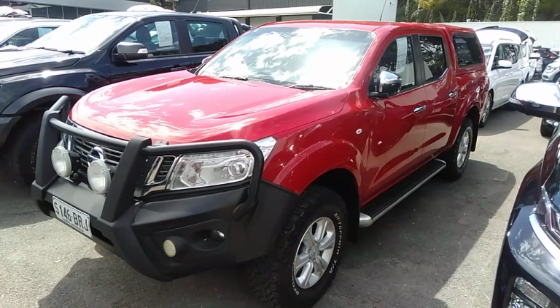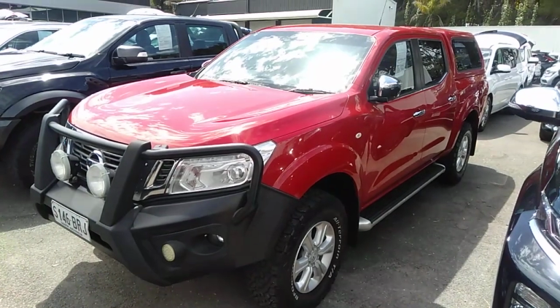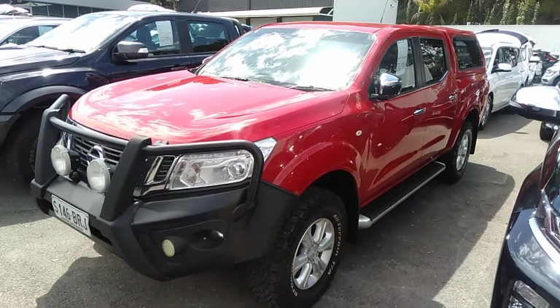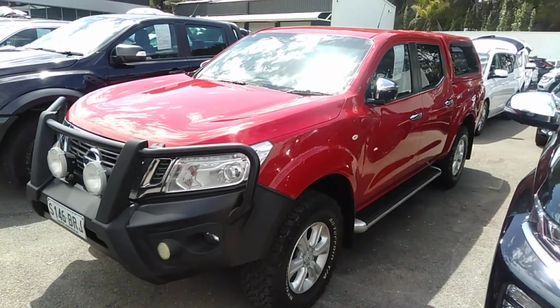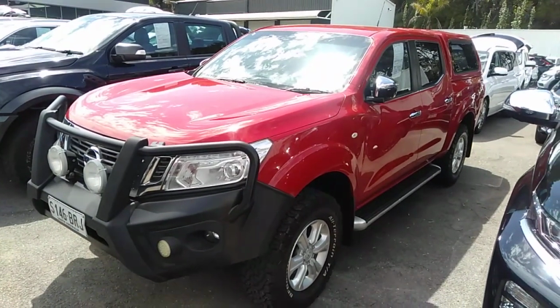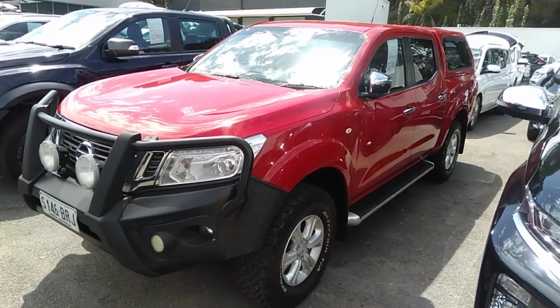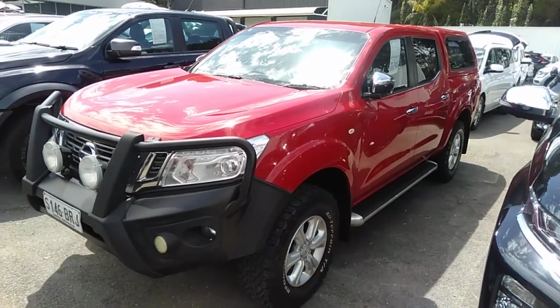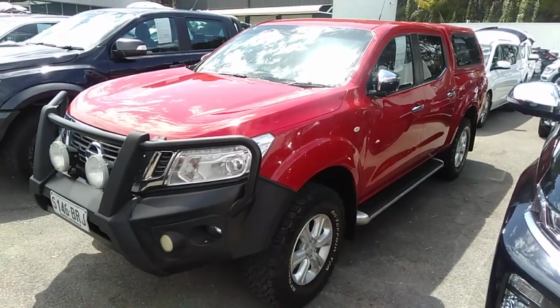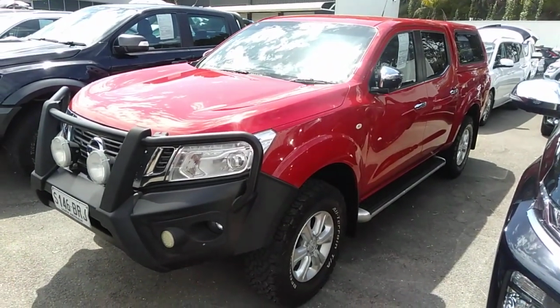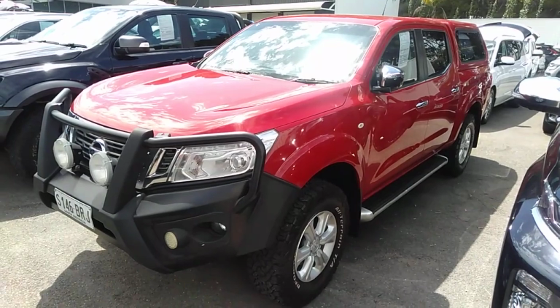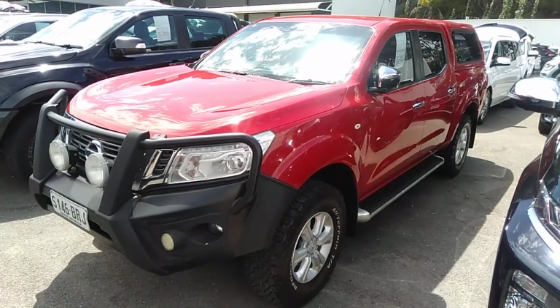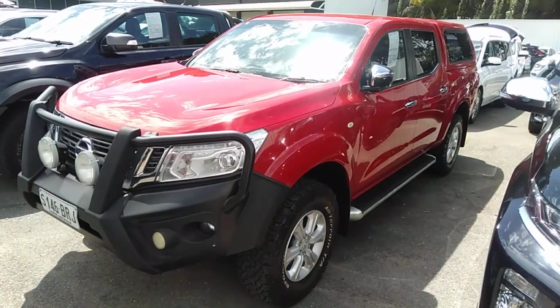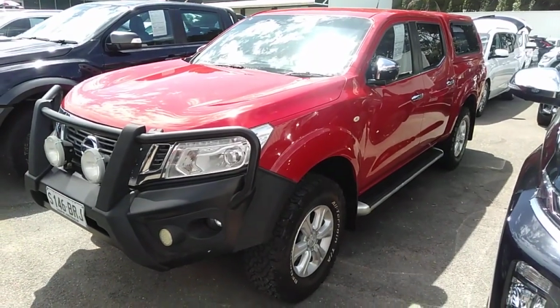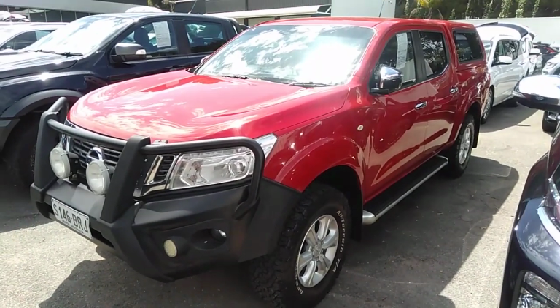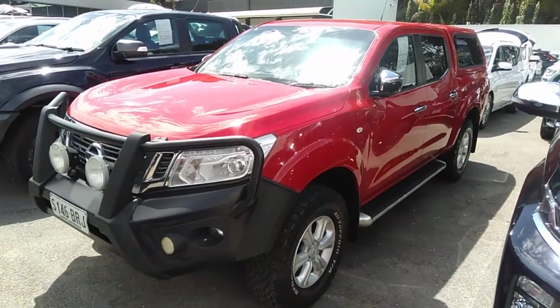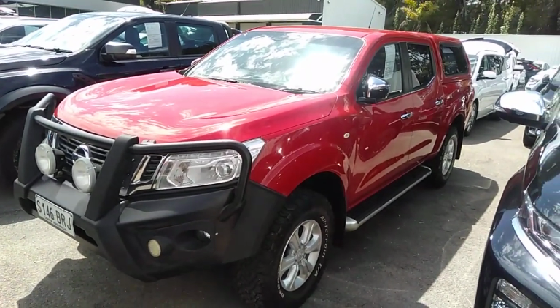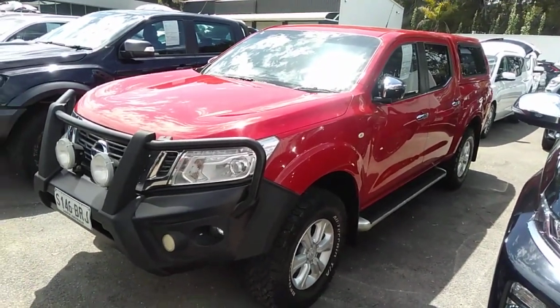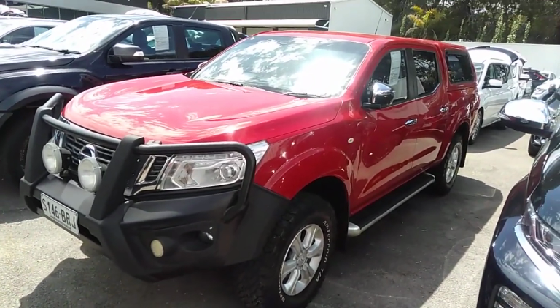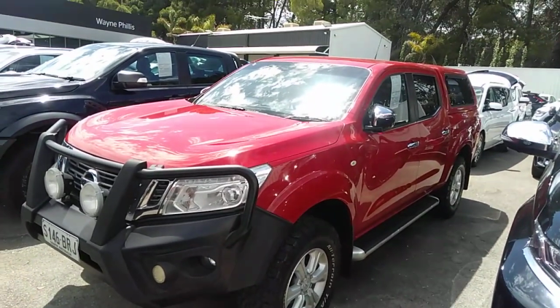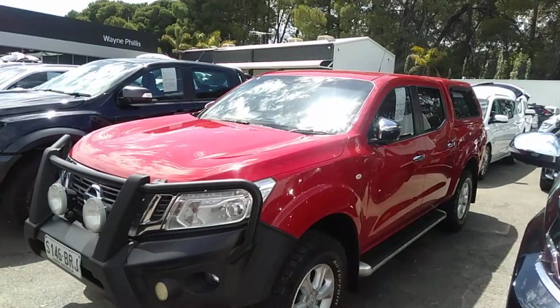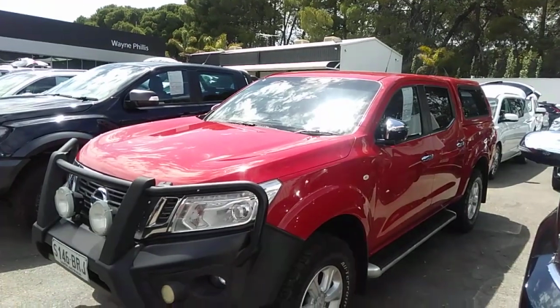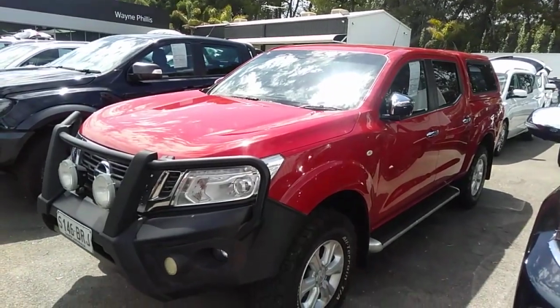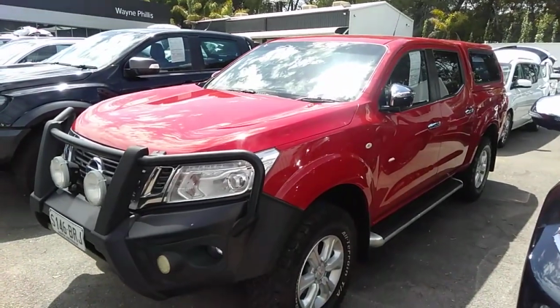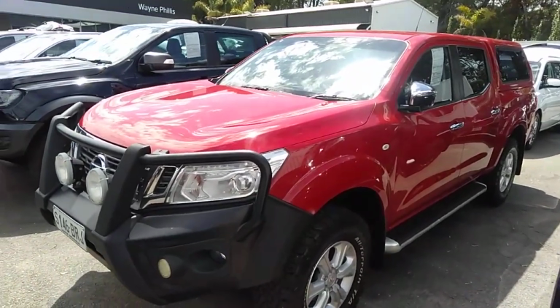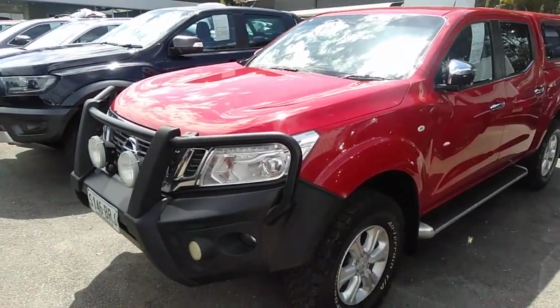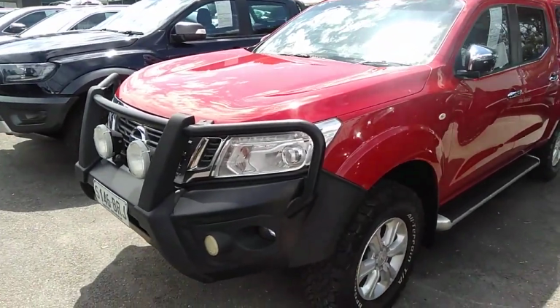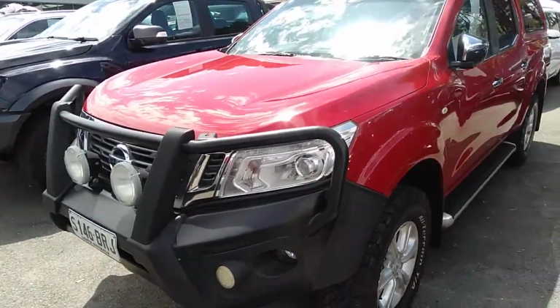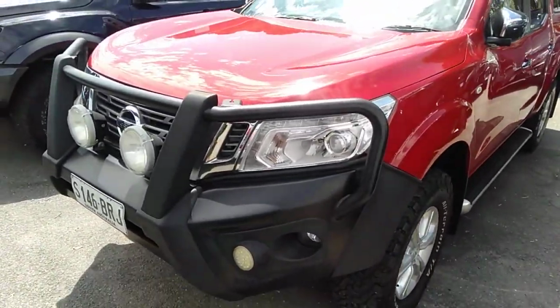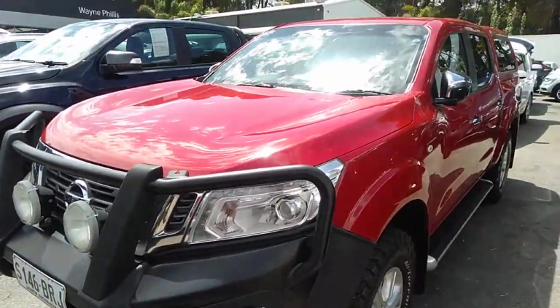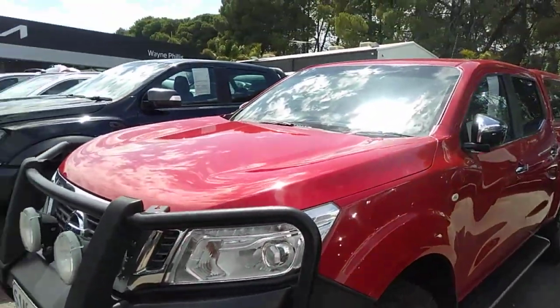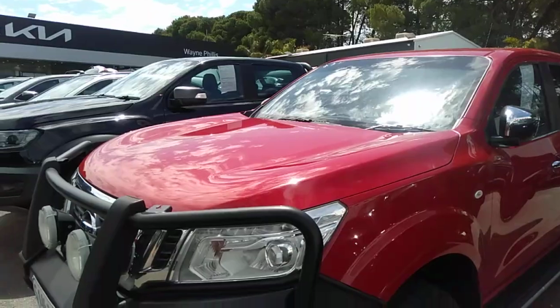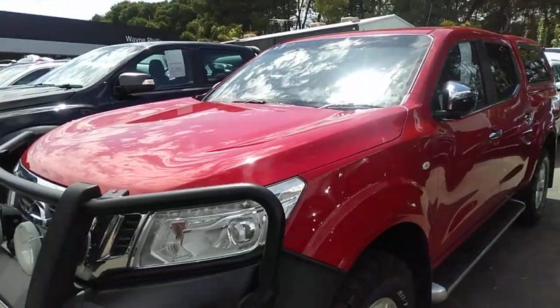Hello, this is Nick with the red Nissan Navara. Beautiful sunny day here in Ranella, and you can see it's got the steel bull bar on there.